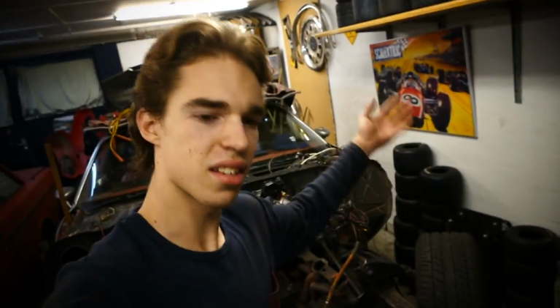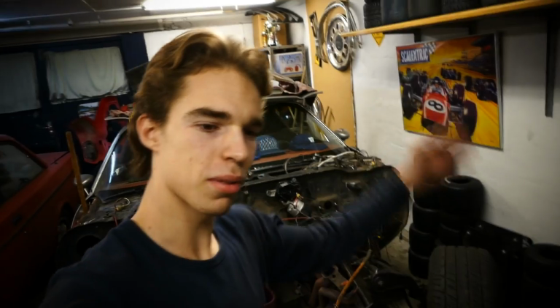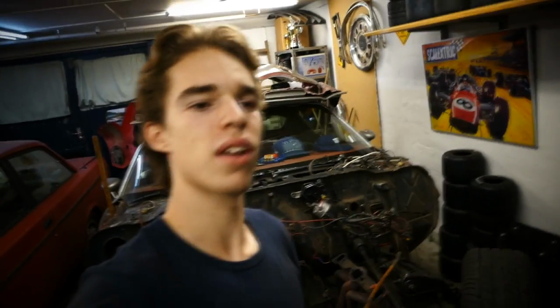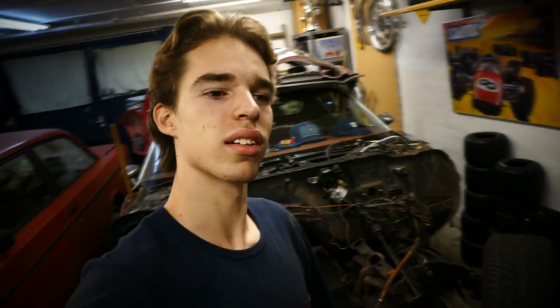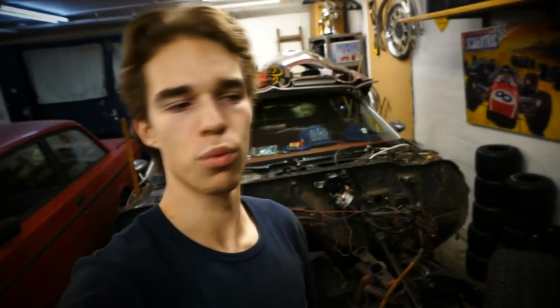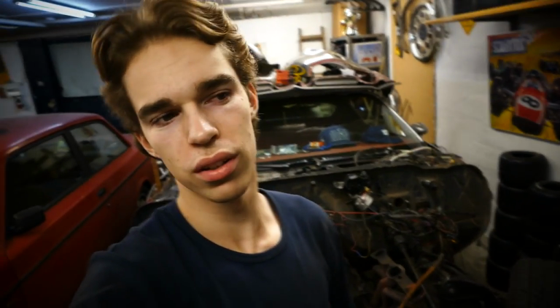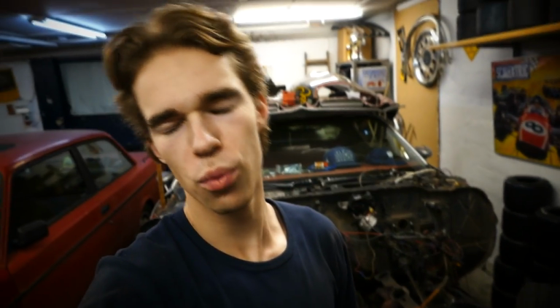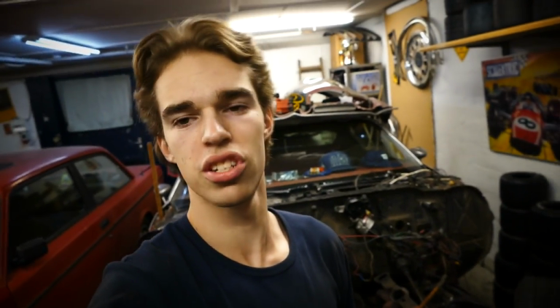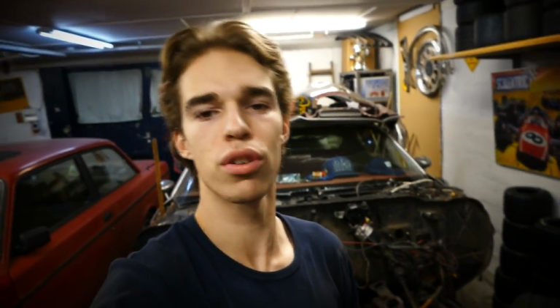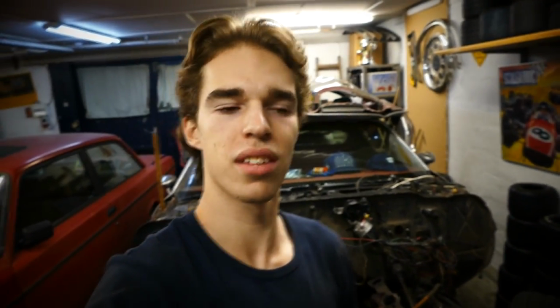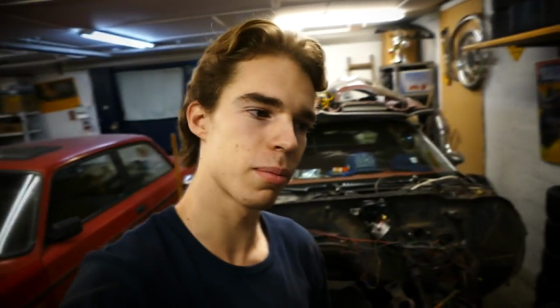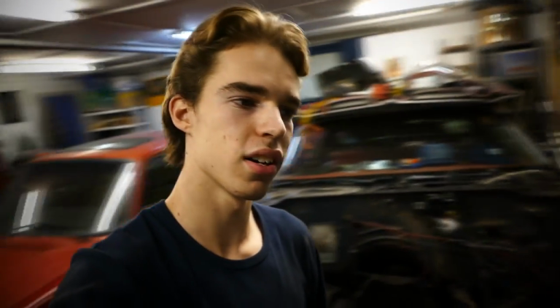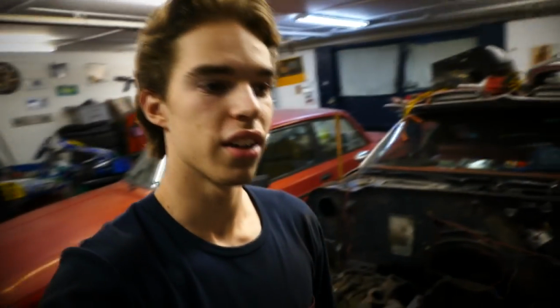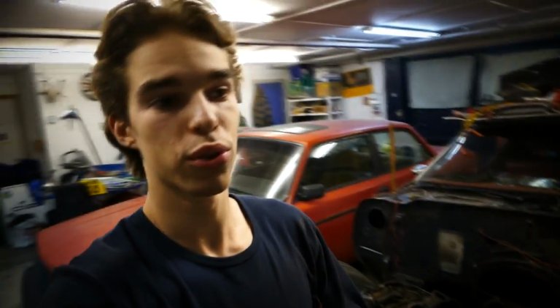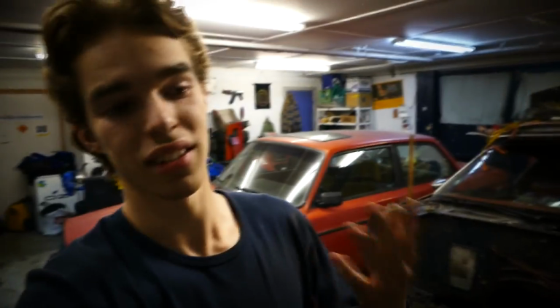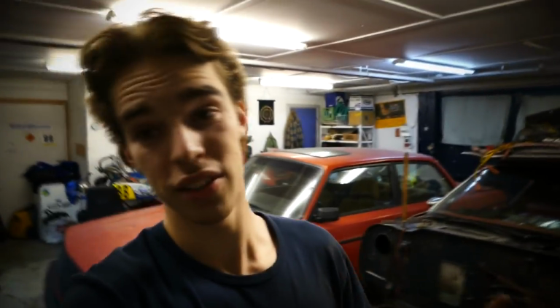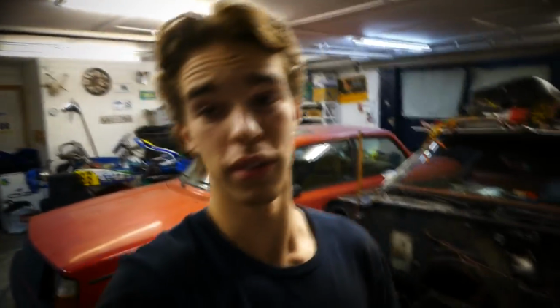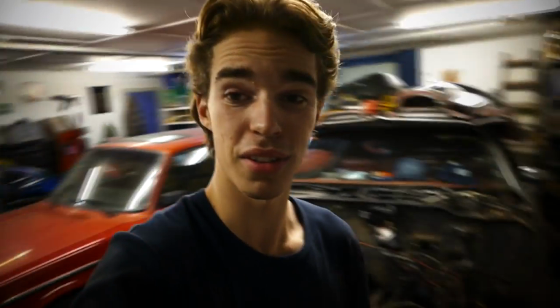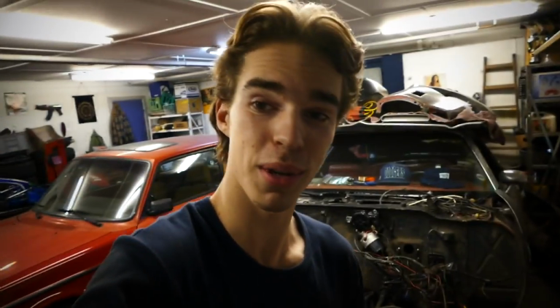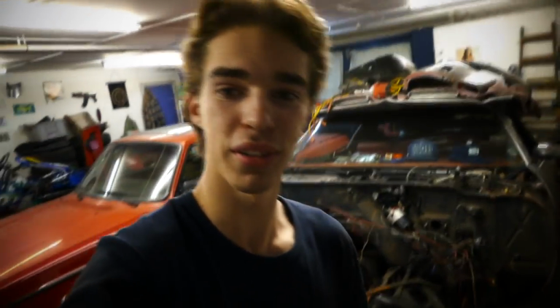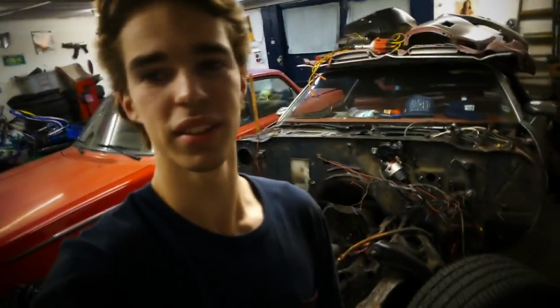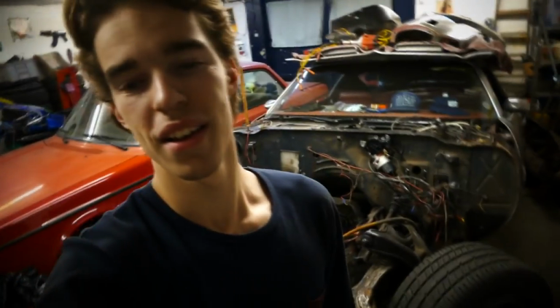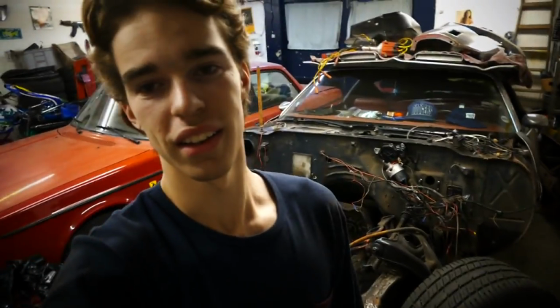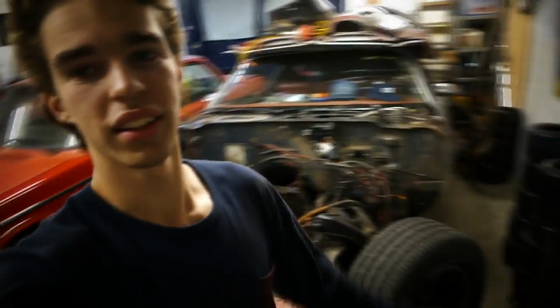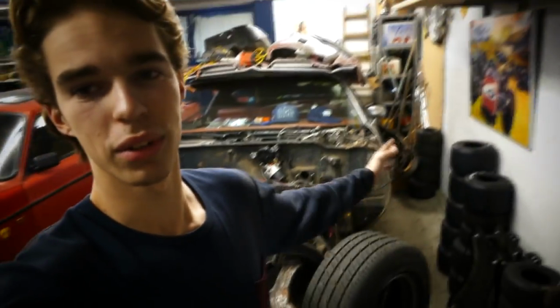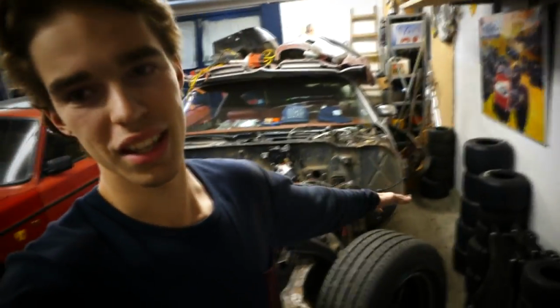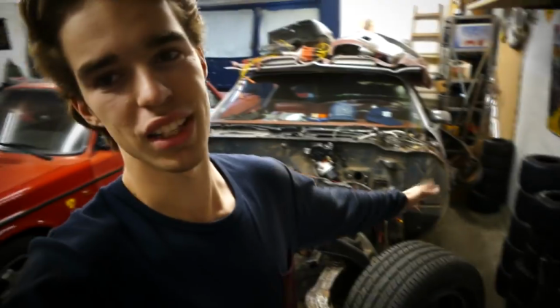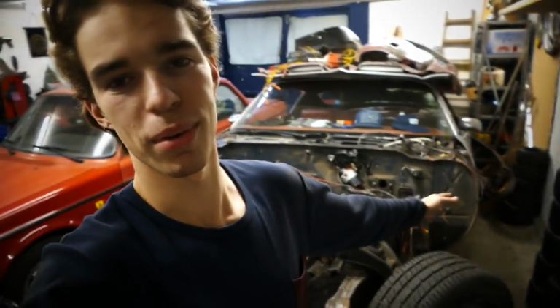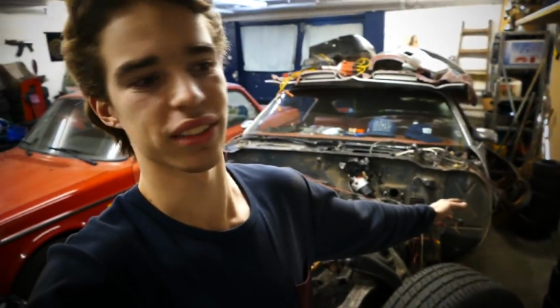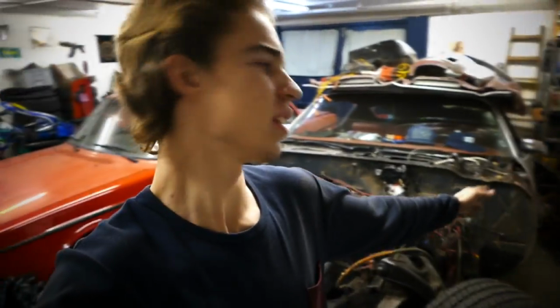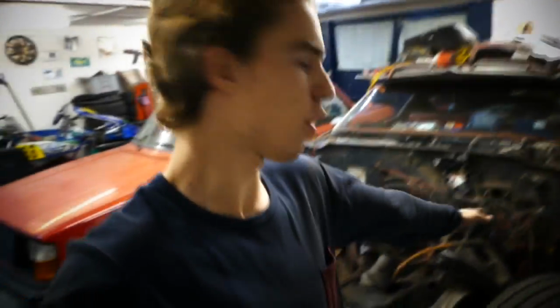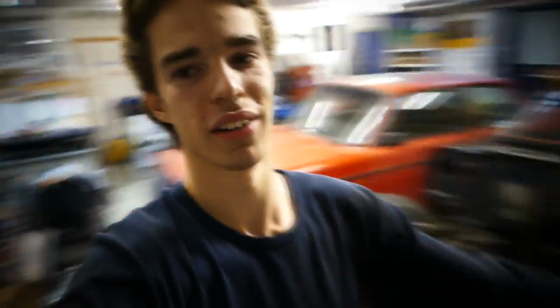Except if I find a really really cheap 426 Hemi or the new Chrysler crate engine with 1000hp - you know what I mean. Other than that, we're gonna keep this thing Pontiac. Don't even worry about it.